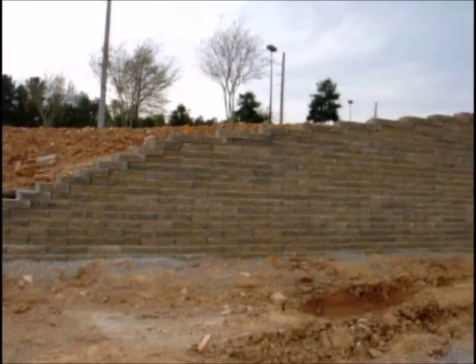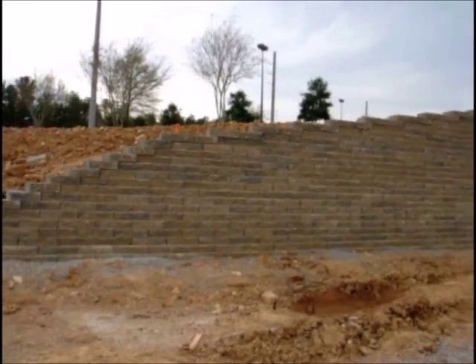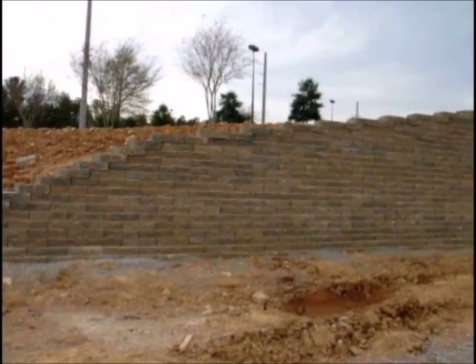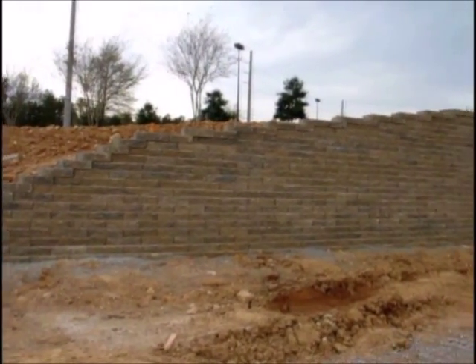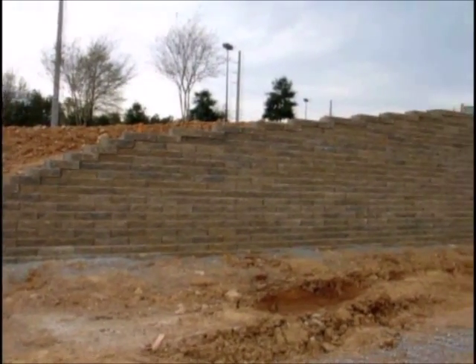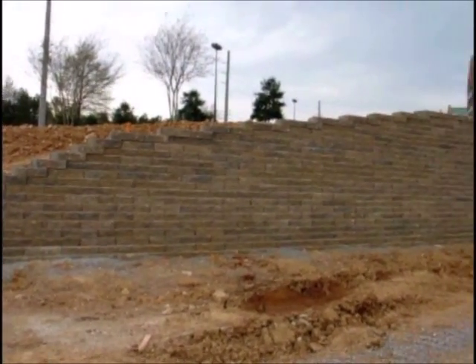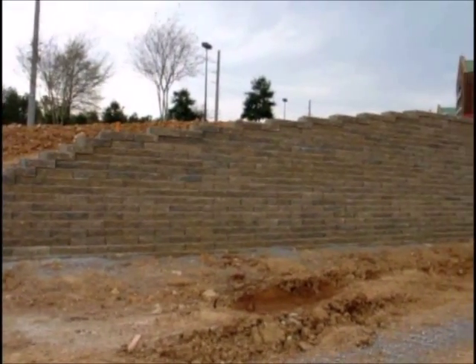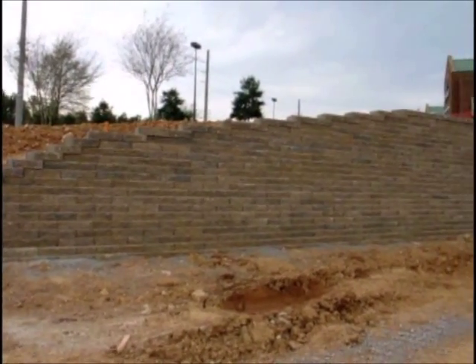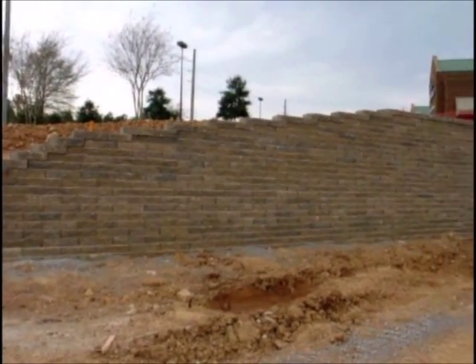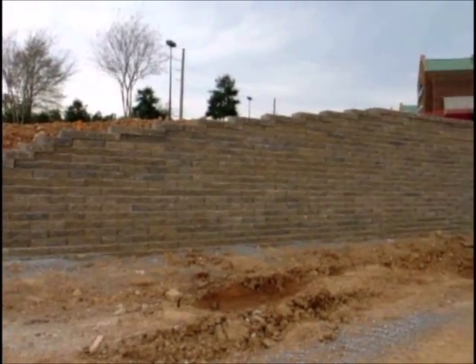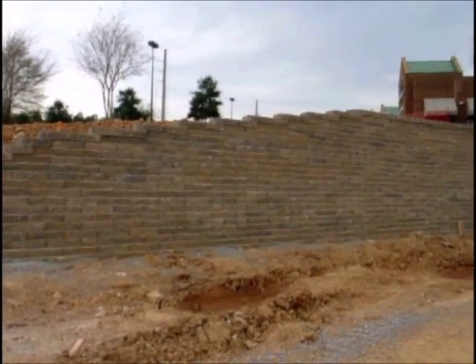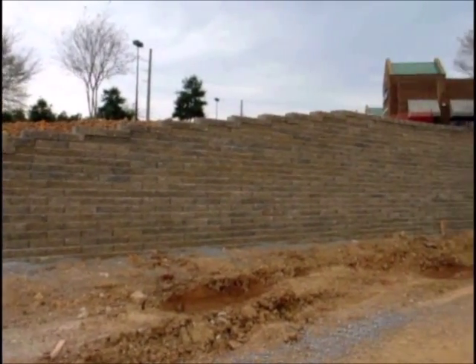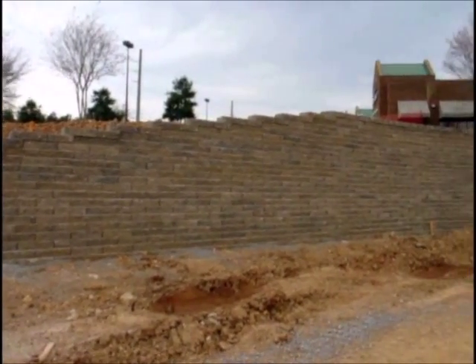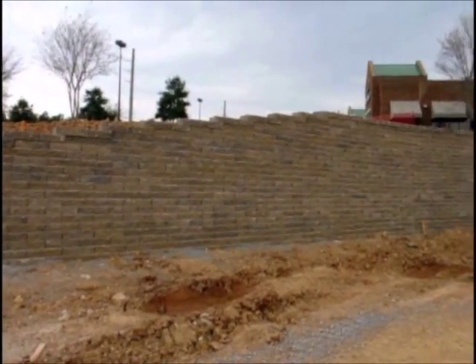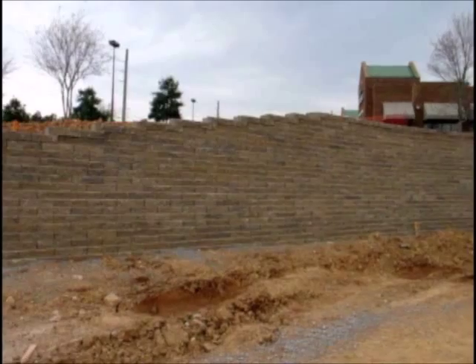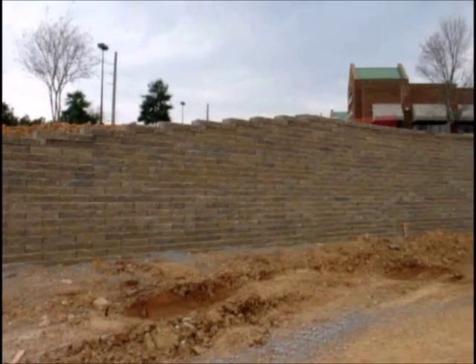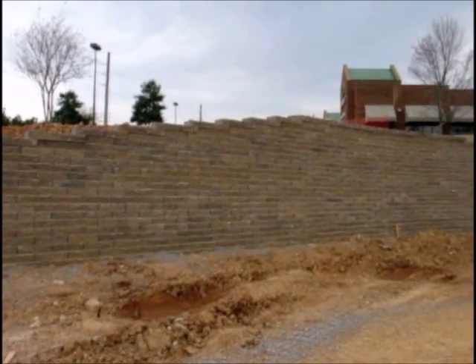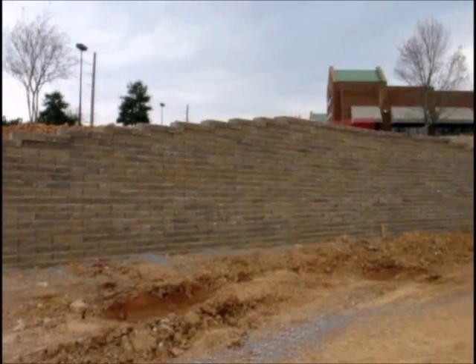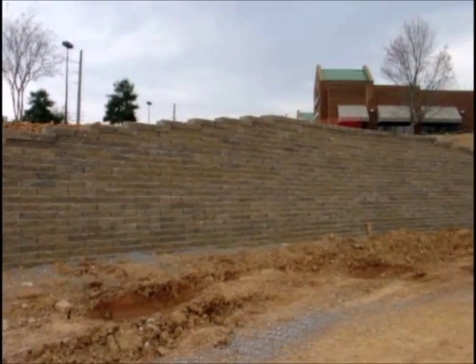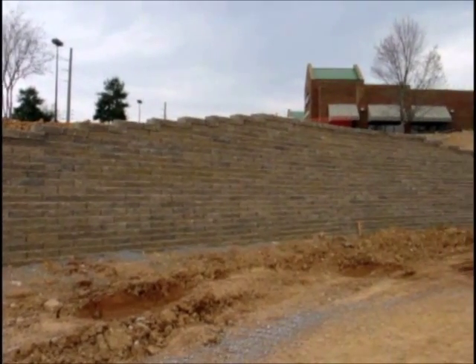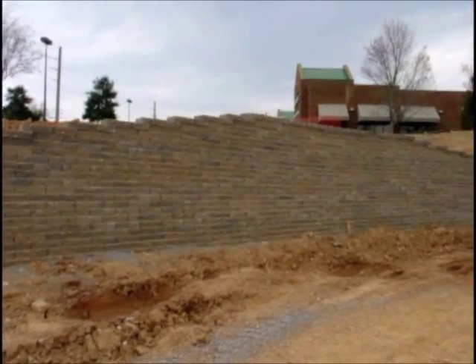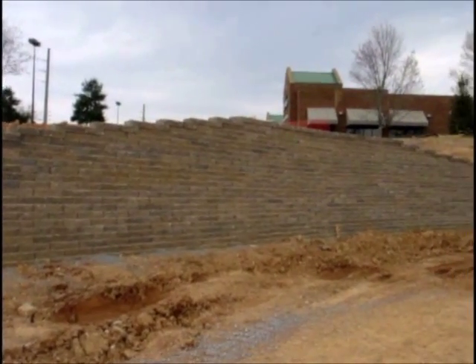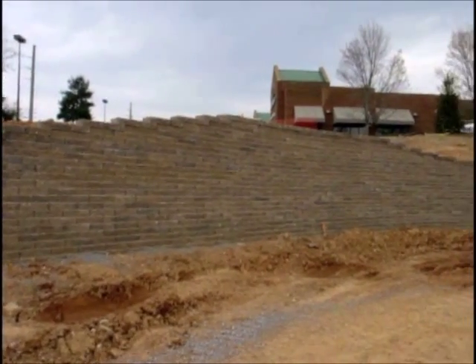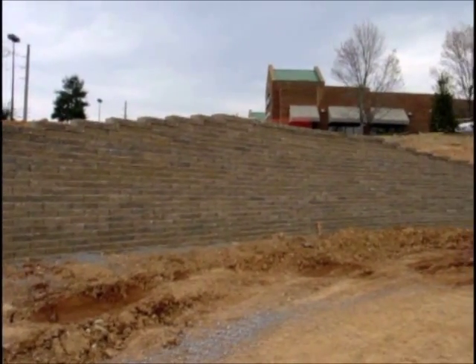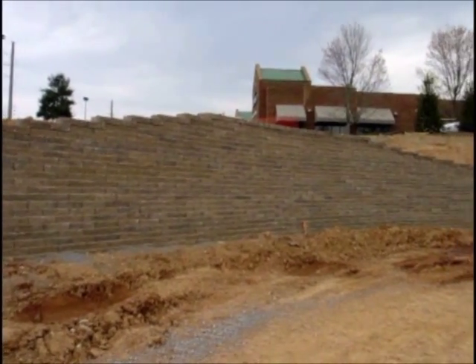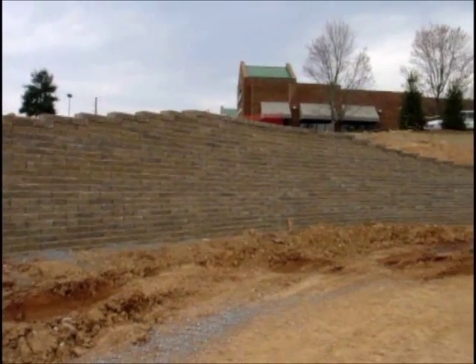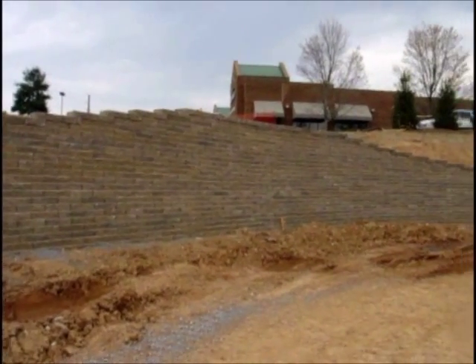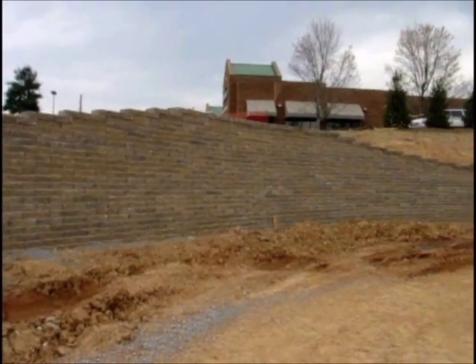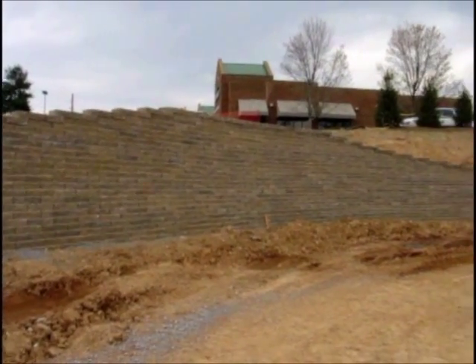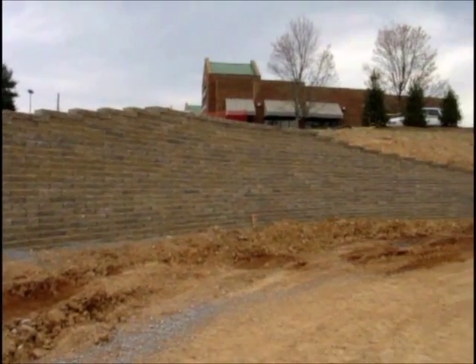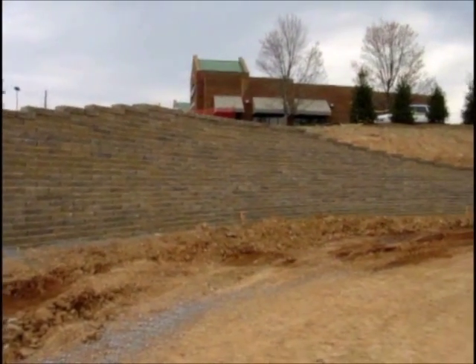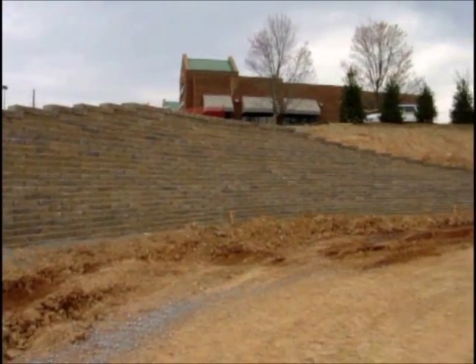Finally, a cap will be added to finish off the top of the wall. We suggest letting the cap overhang the wall about one inch as an accent.